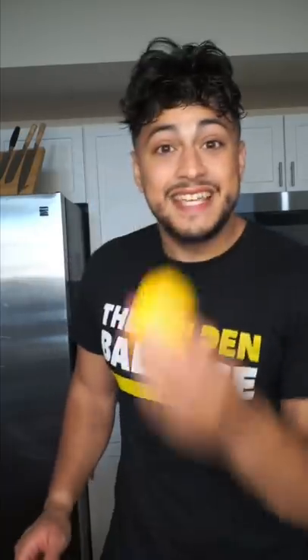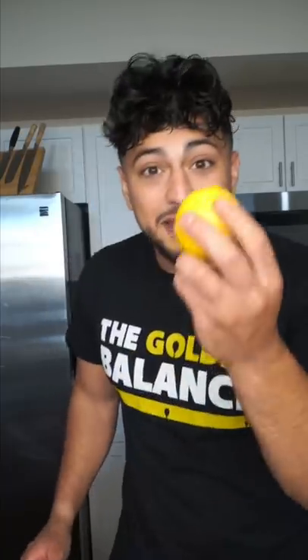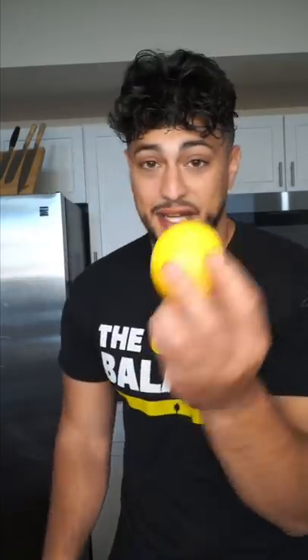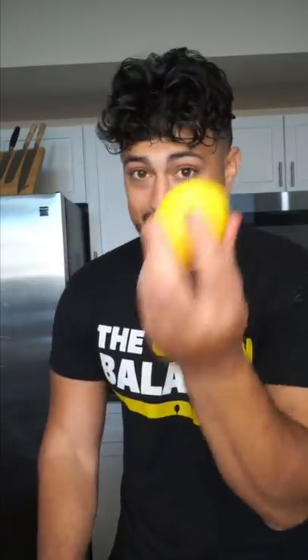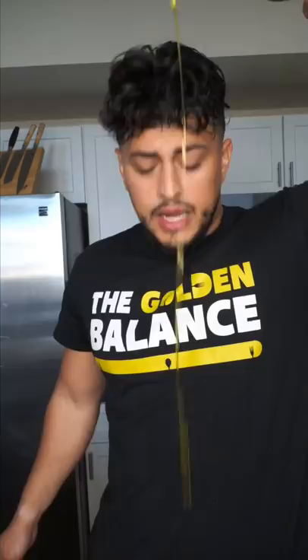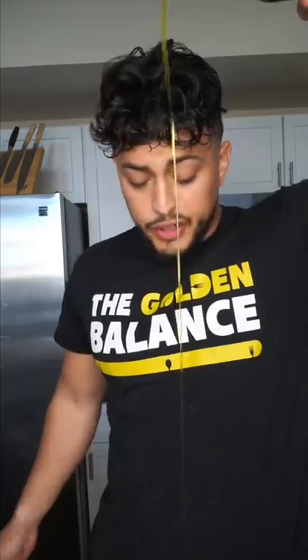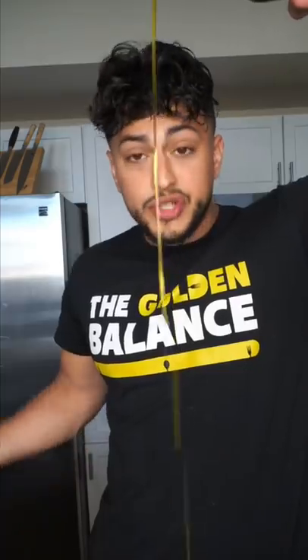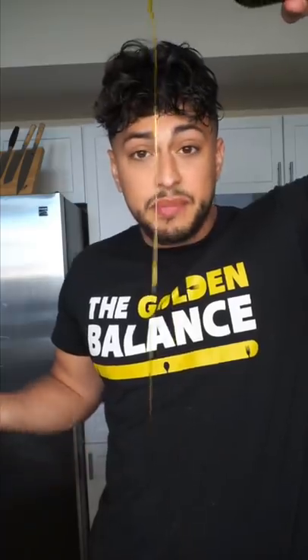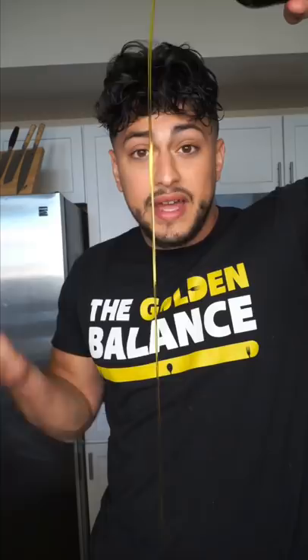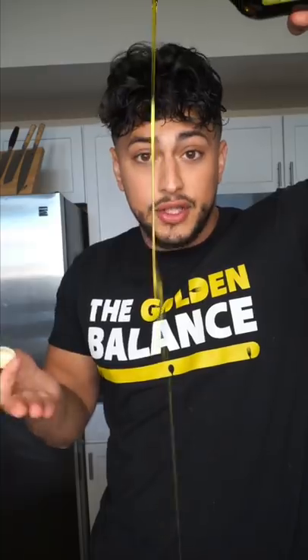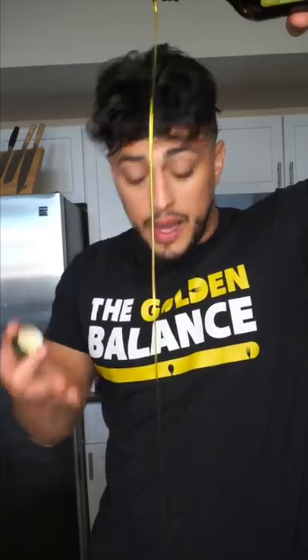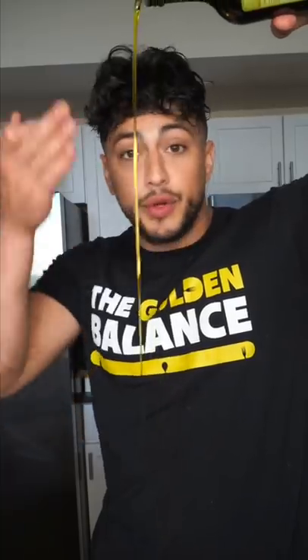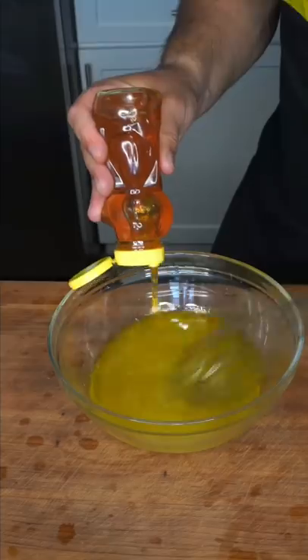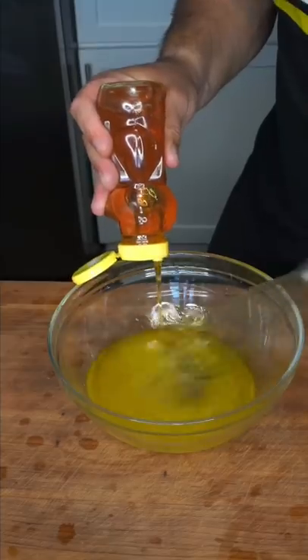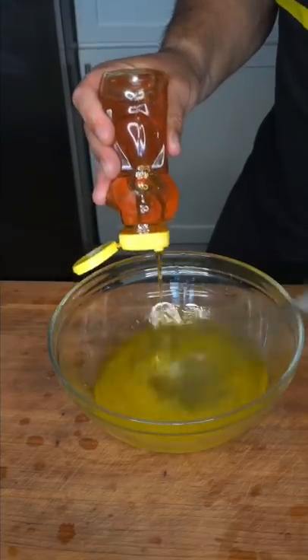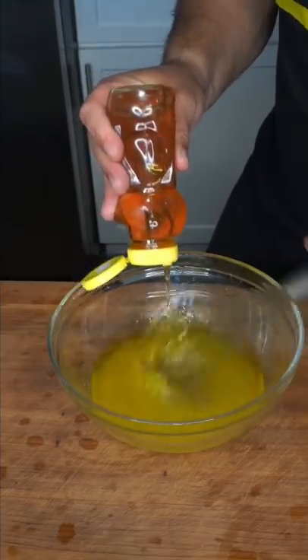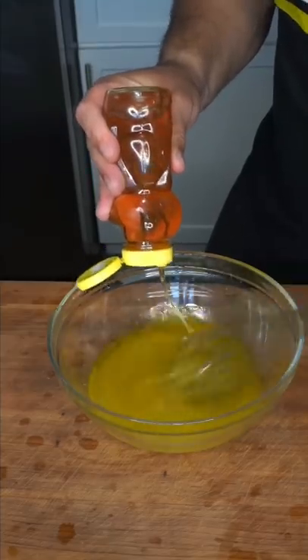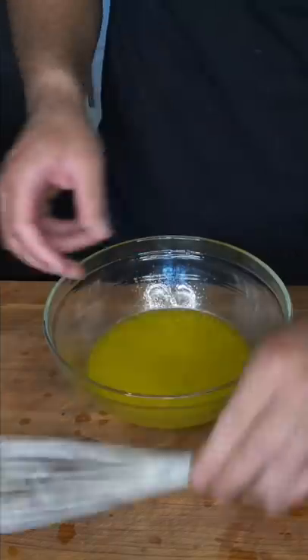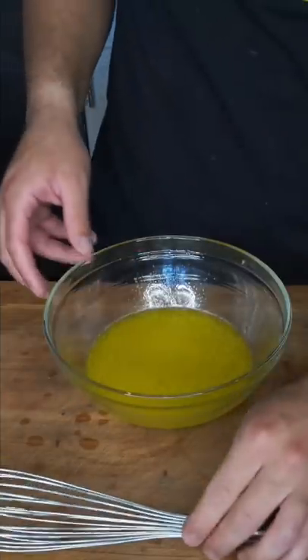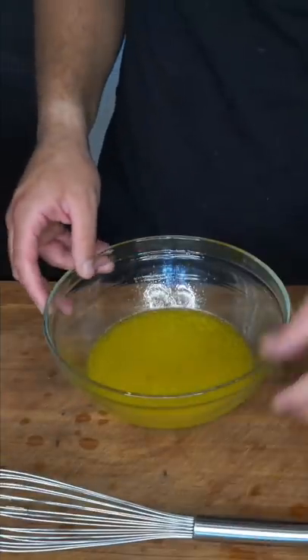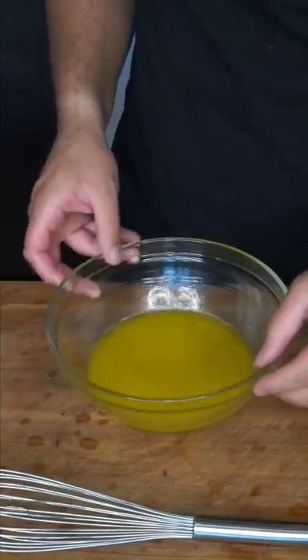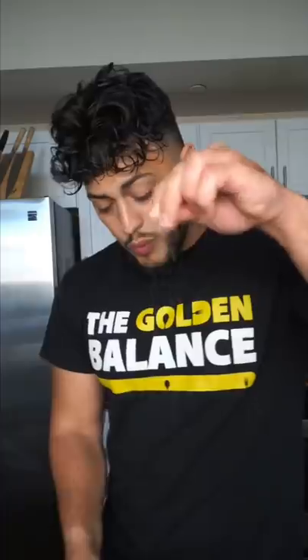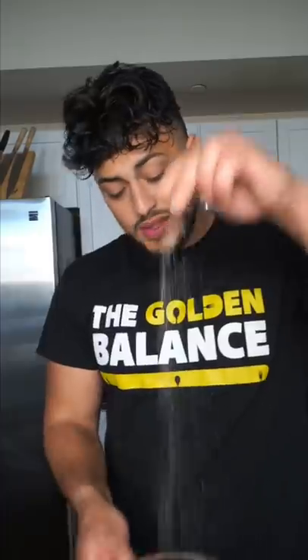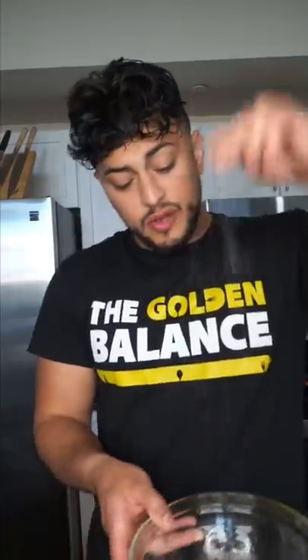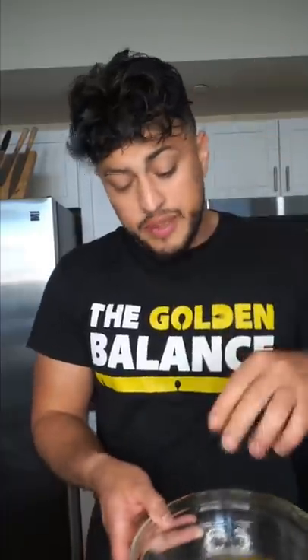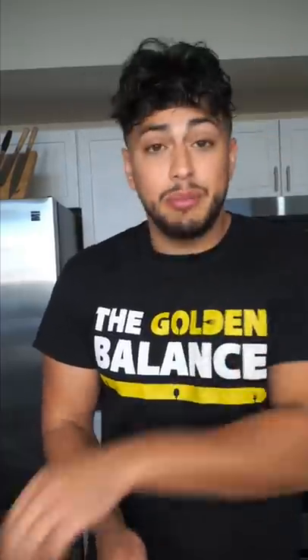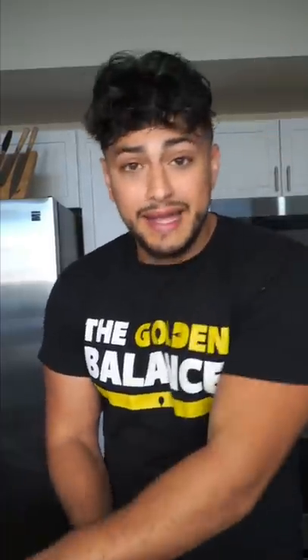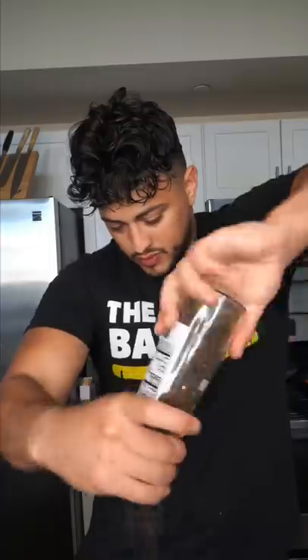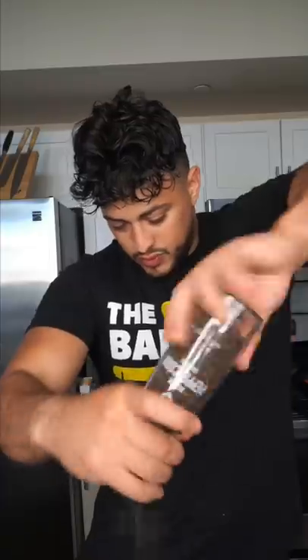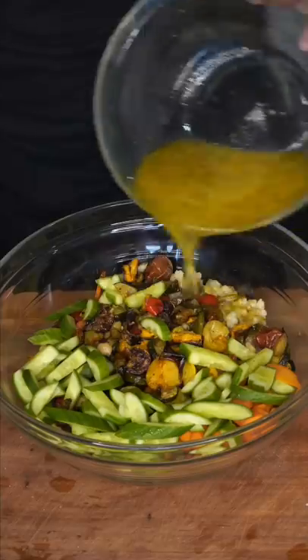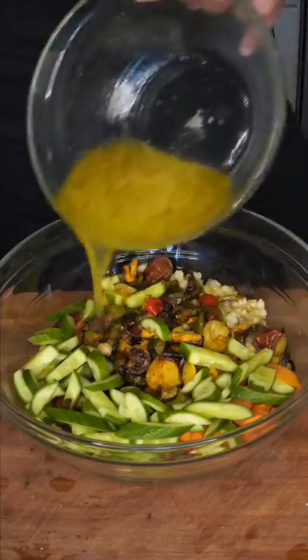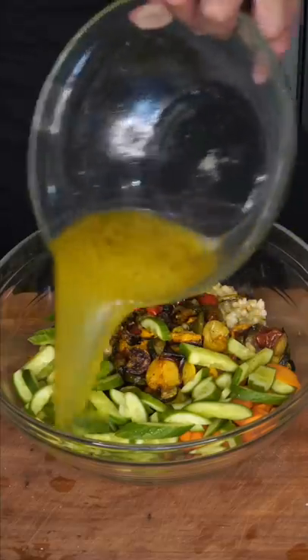You're gonna take something acidic like lemon, then drizzle in something fatty like oil, and balance that out with something sweet like honey. You could easily add Dijon mustard. Season with salt and pepper because we're not bland. The vinaigrette goes on.